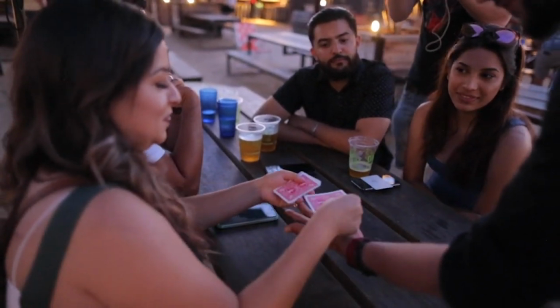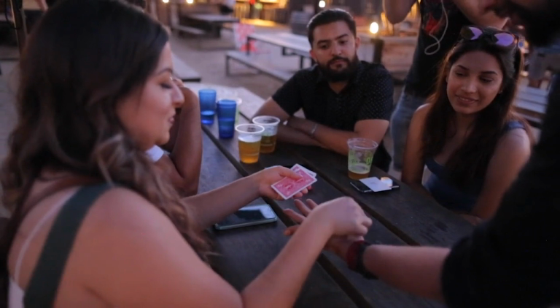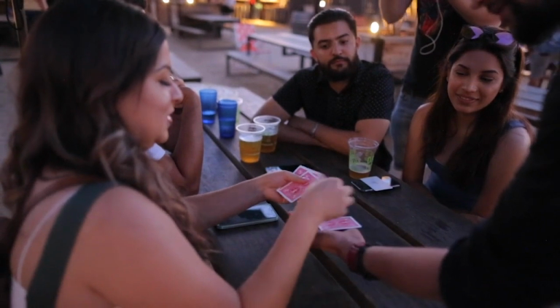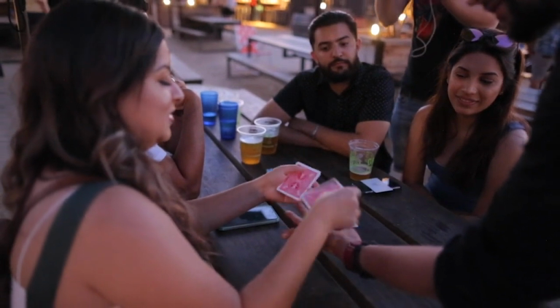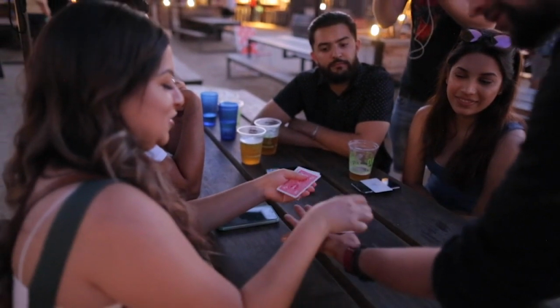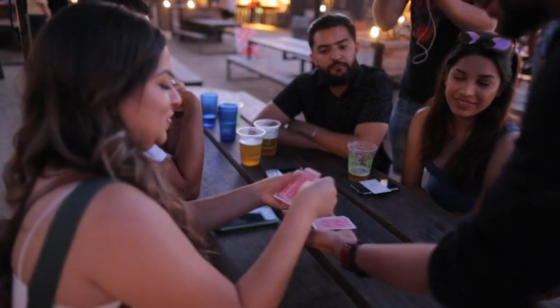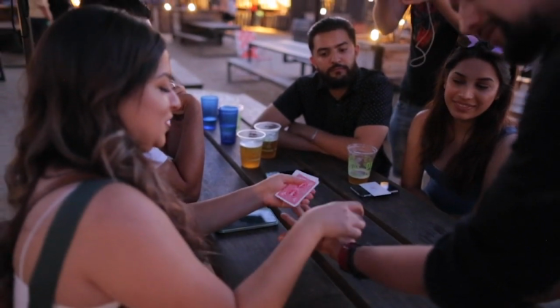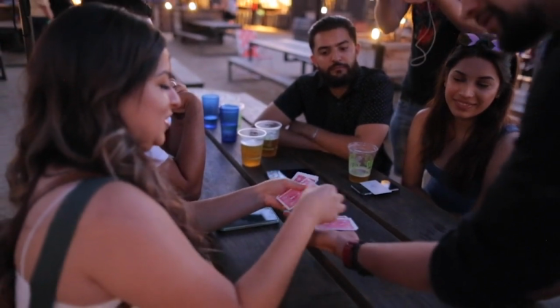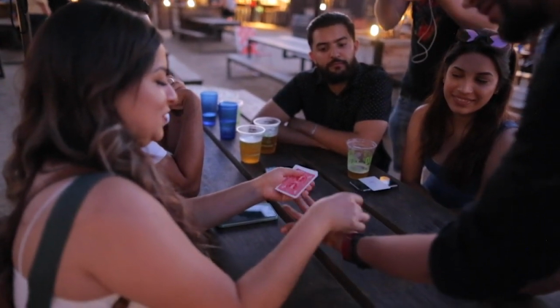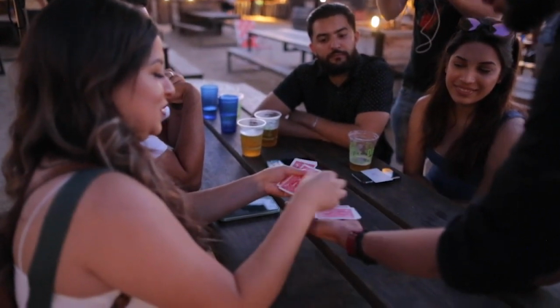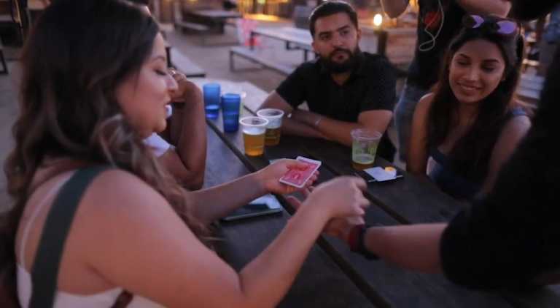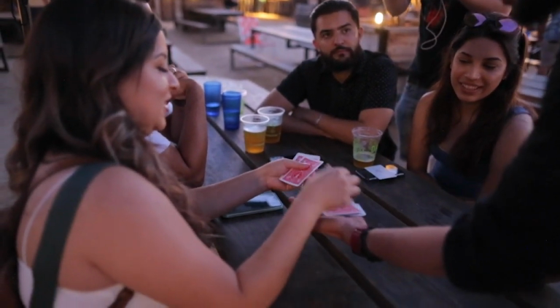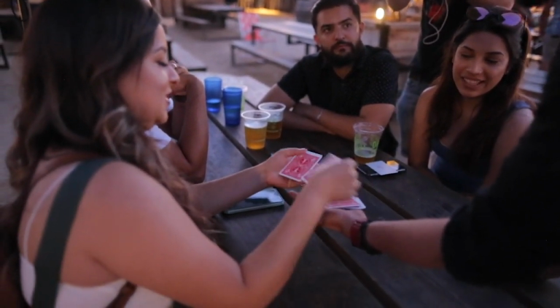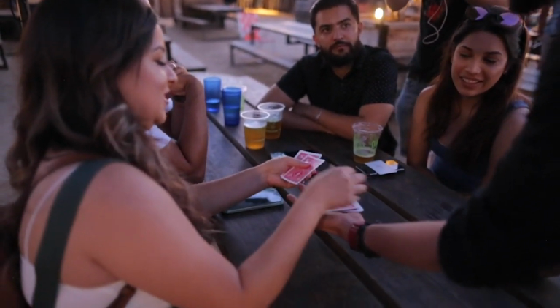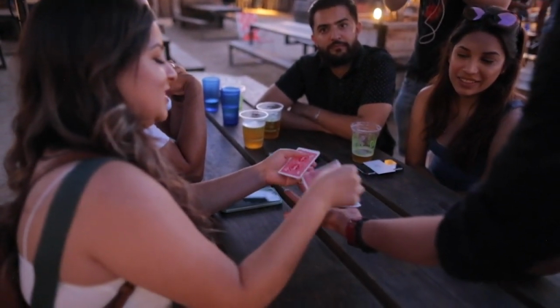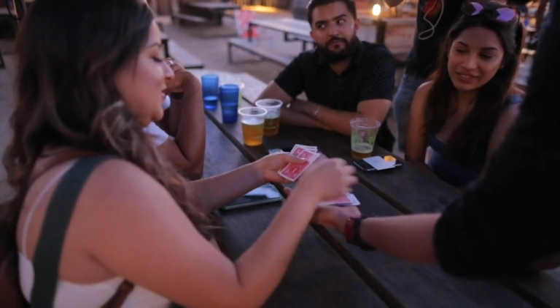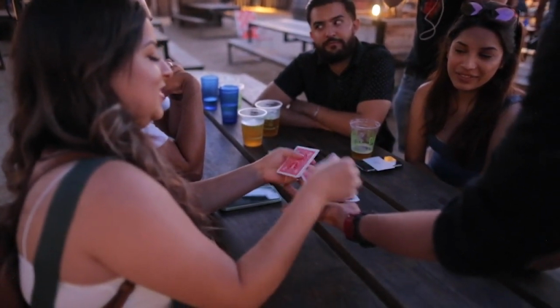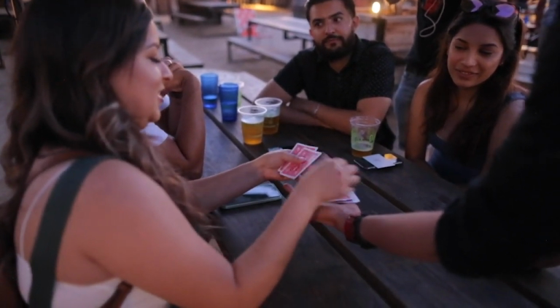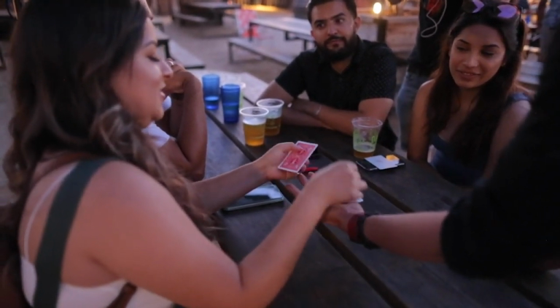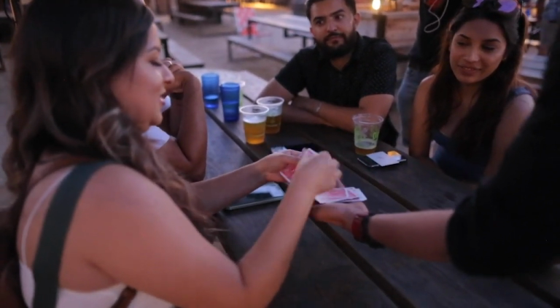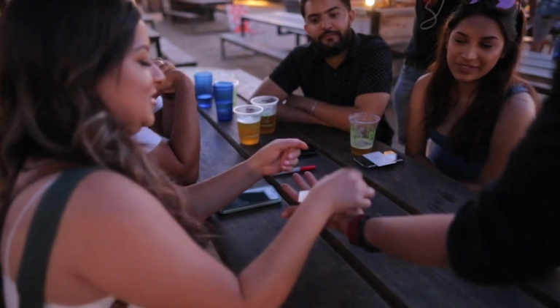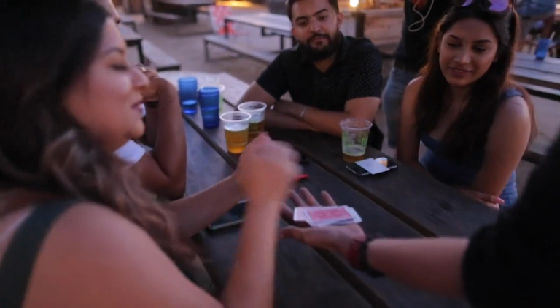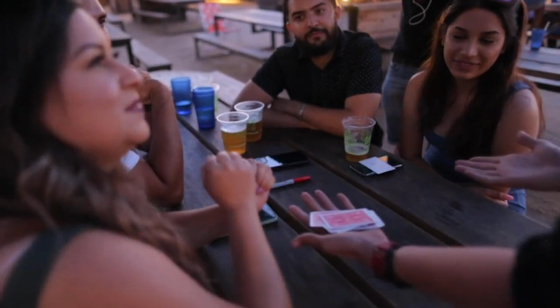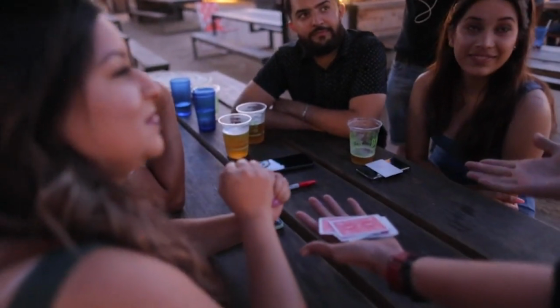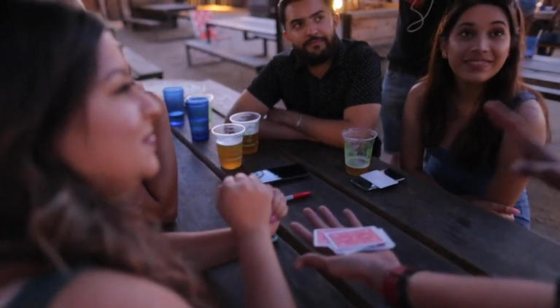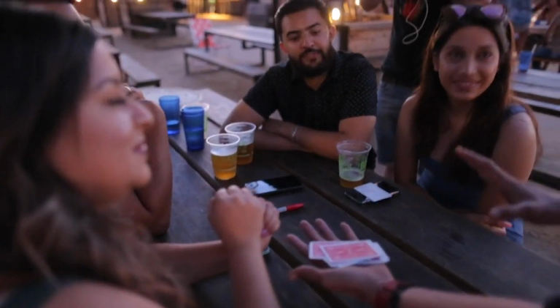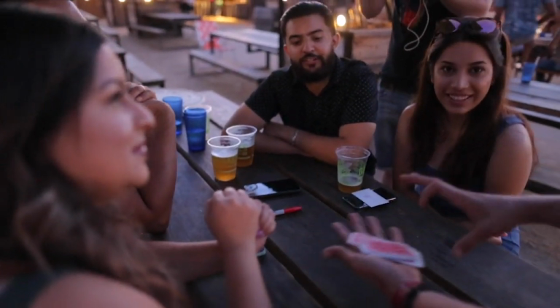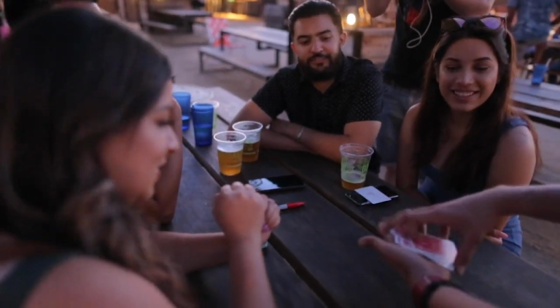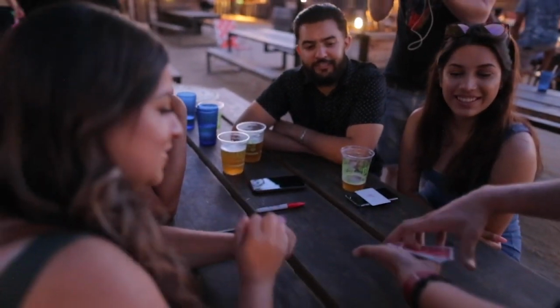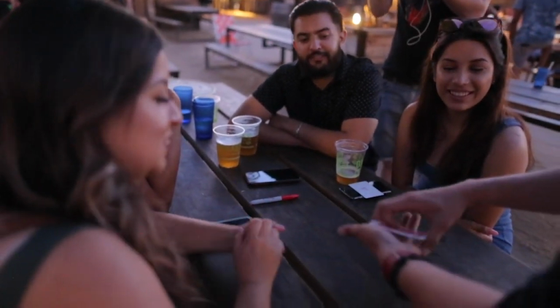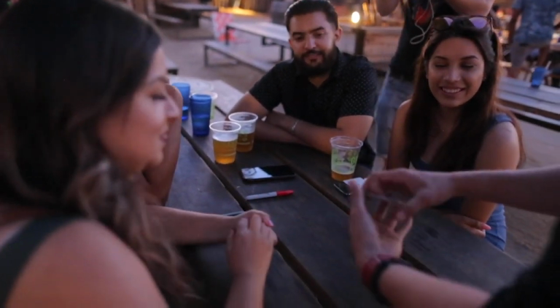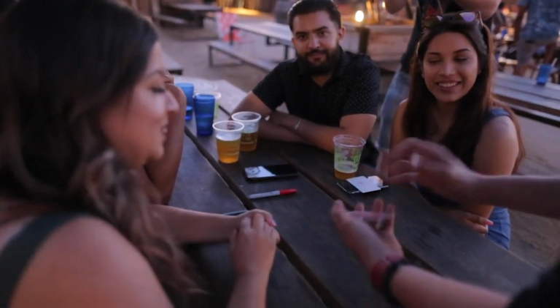One, two, three, four, five — ten cards total. Fair? Totally fair, totally fair.